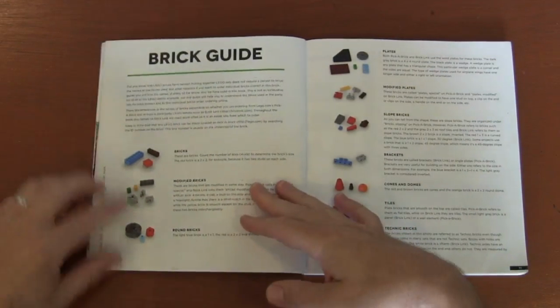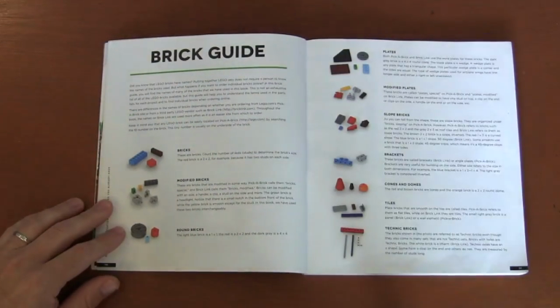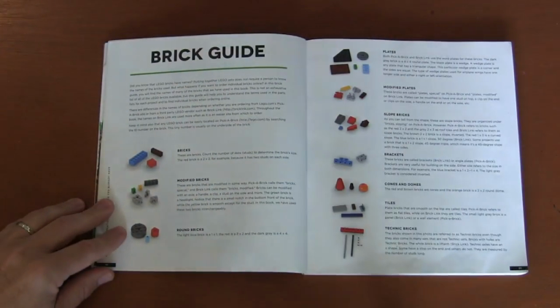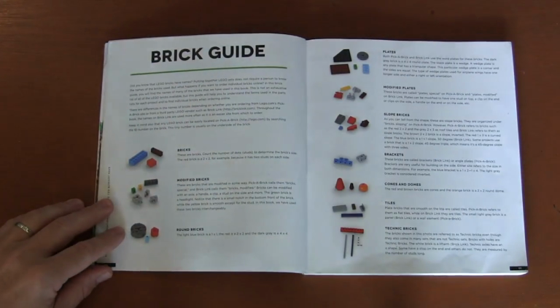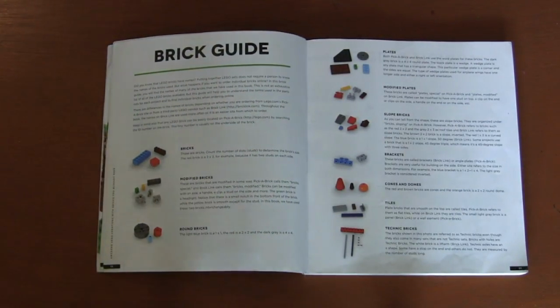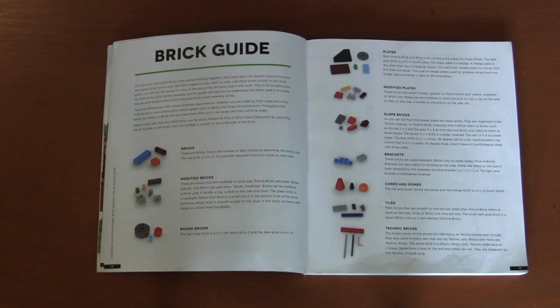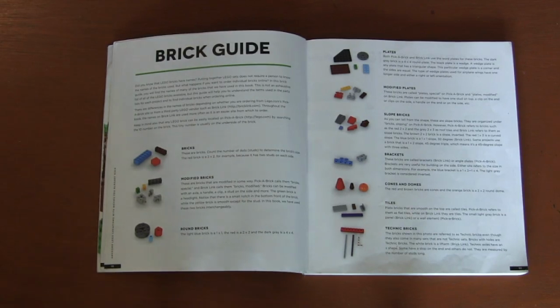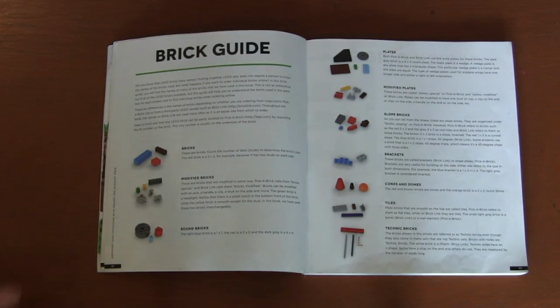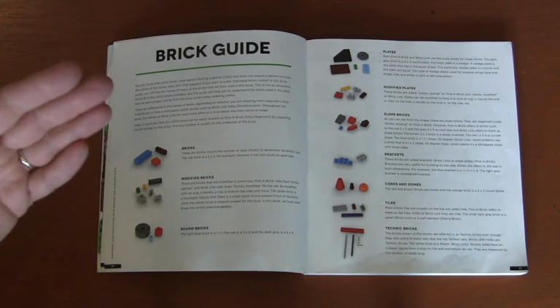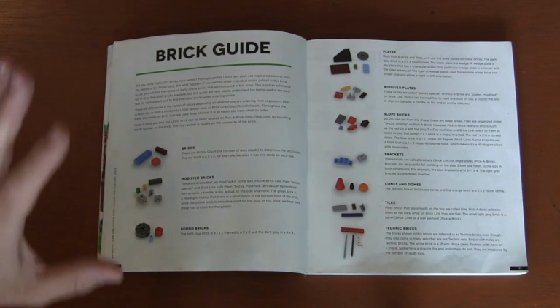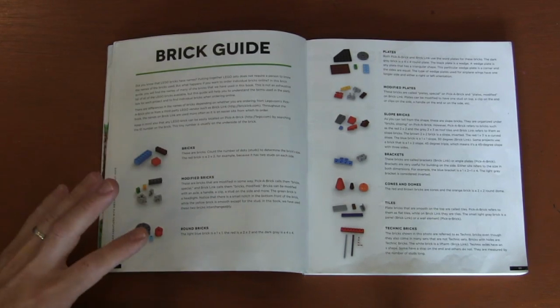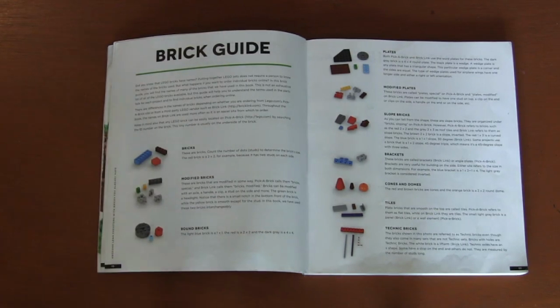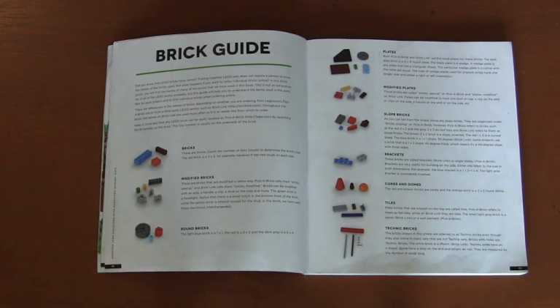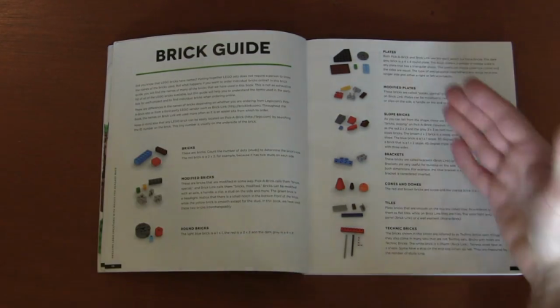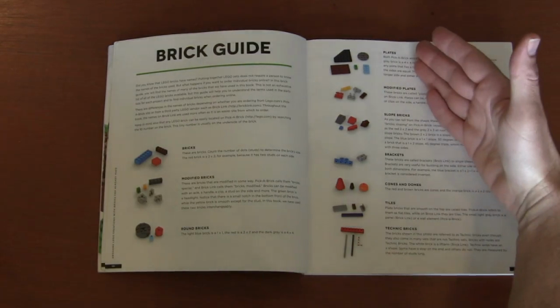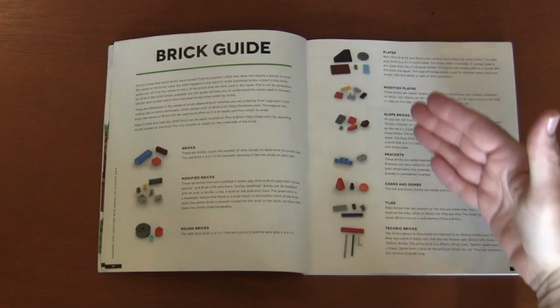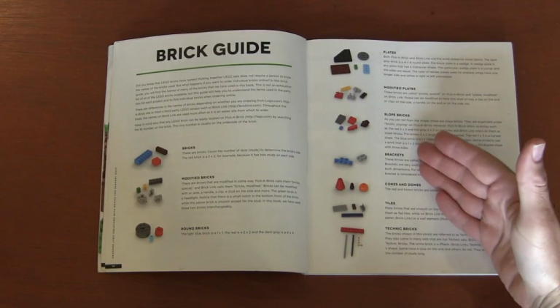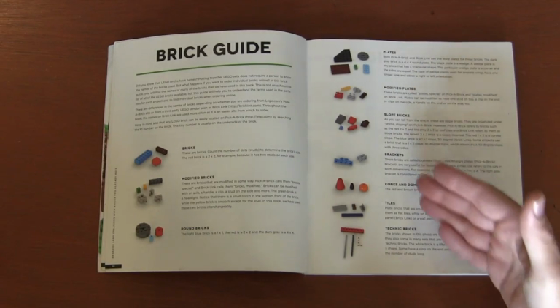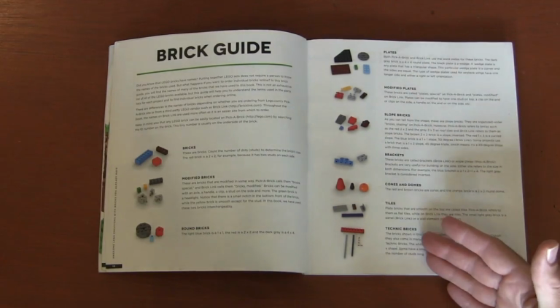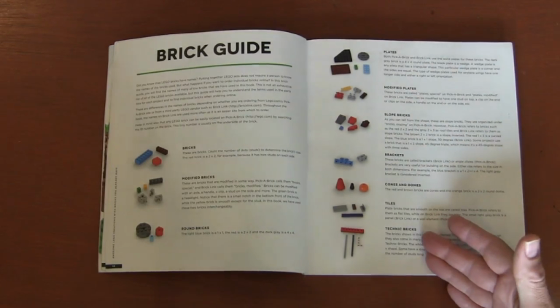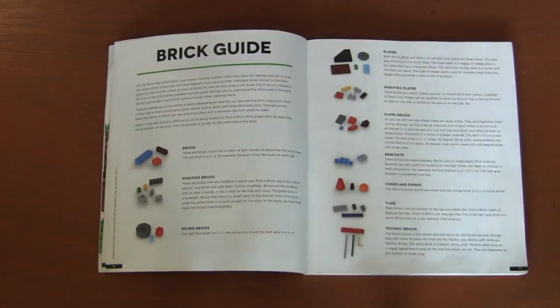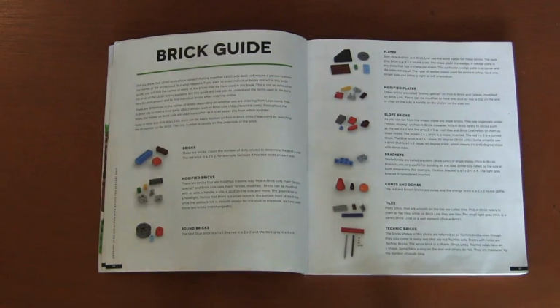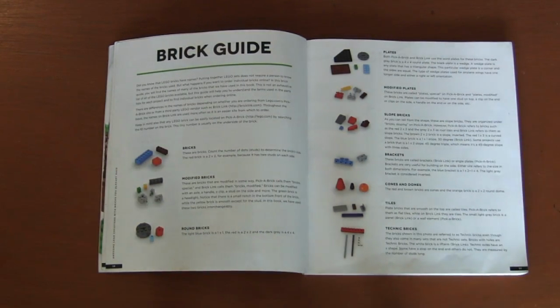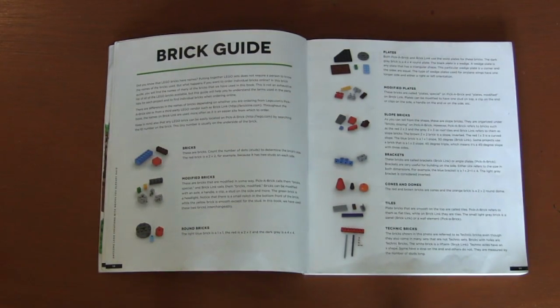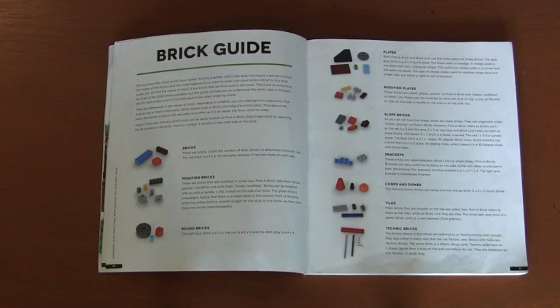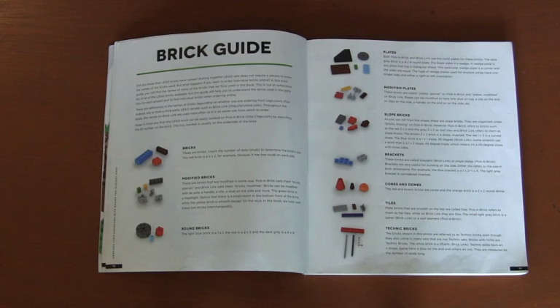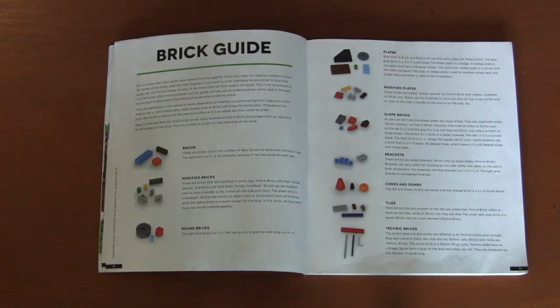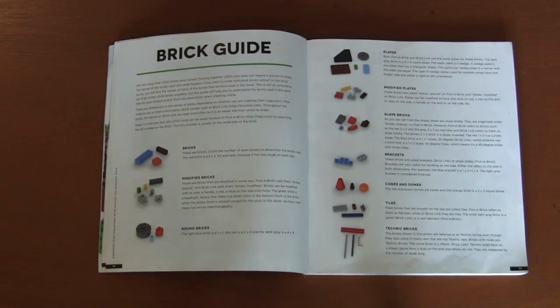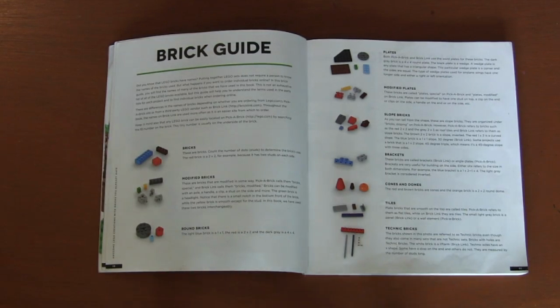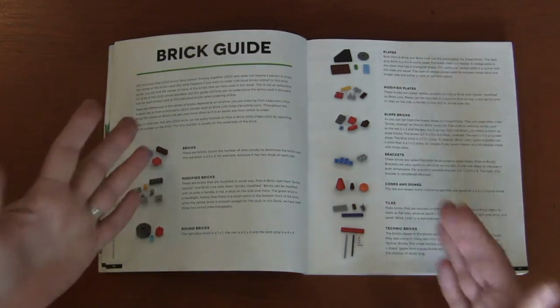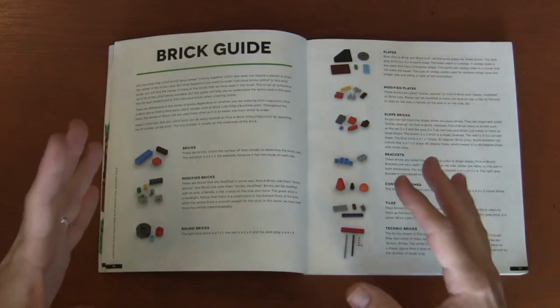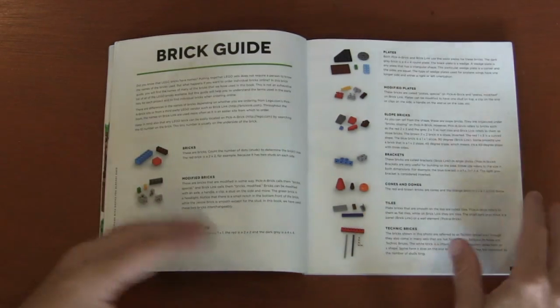And then of course we have to have the brick guide — a very basic brick guide. You've got bricks, modified bricks, the round pieces, the plates, your brackets, your technic bricks — nothing very complex. There are a lot more specialty bricks out there, but this just goes to the very basics.